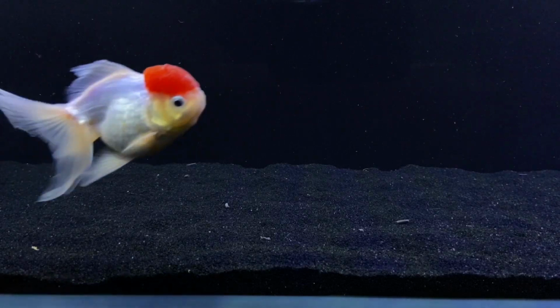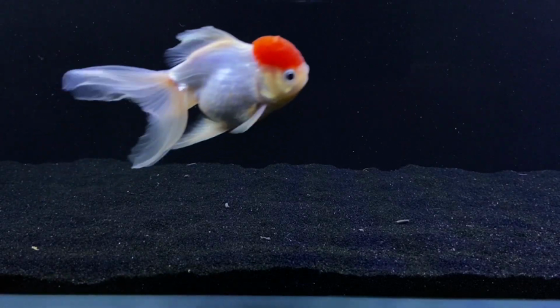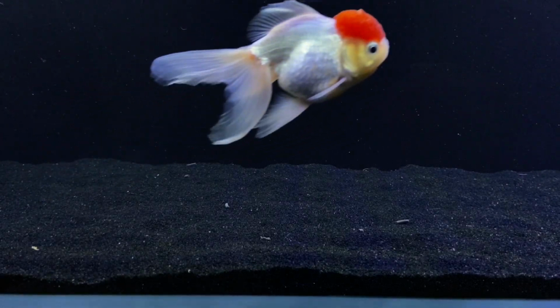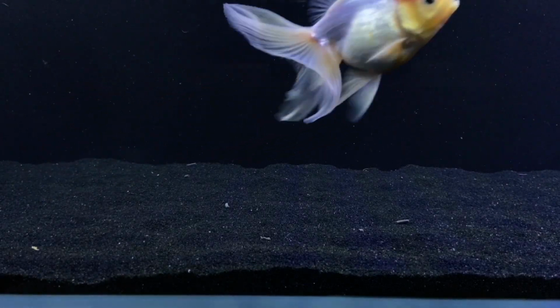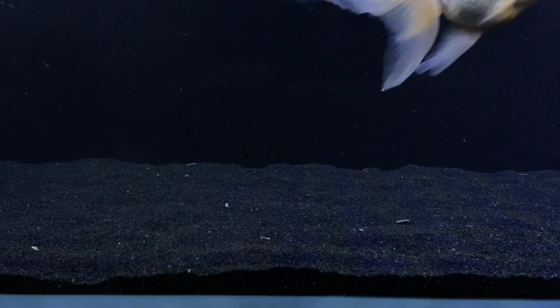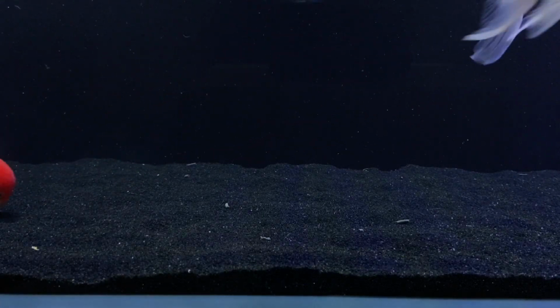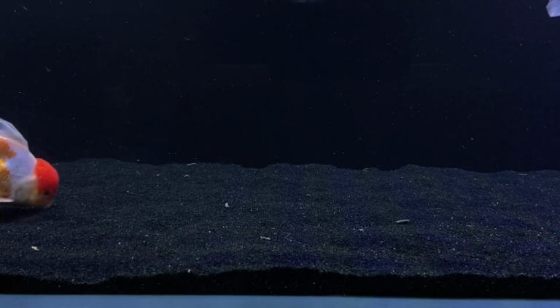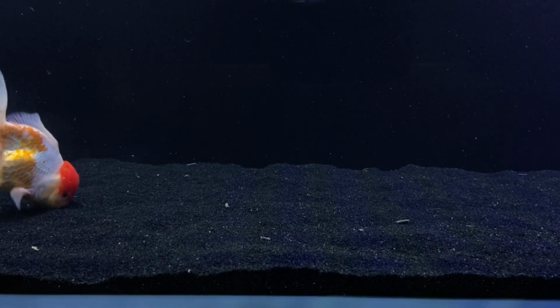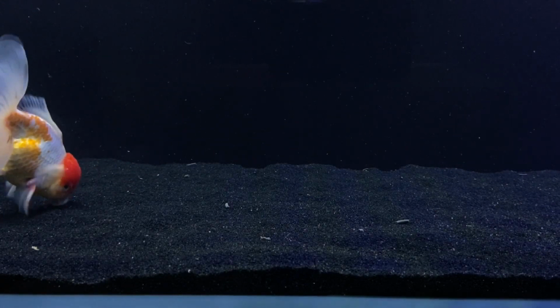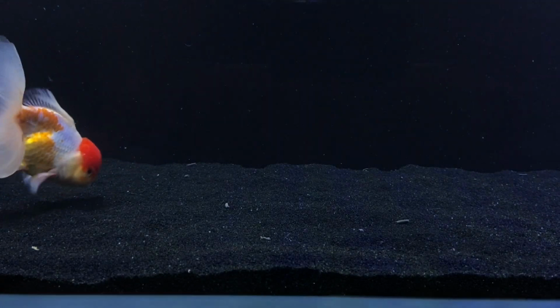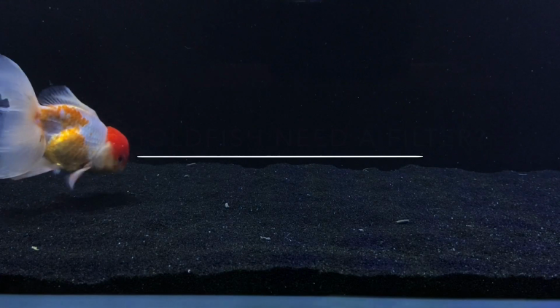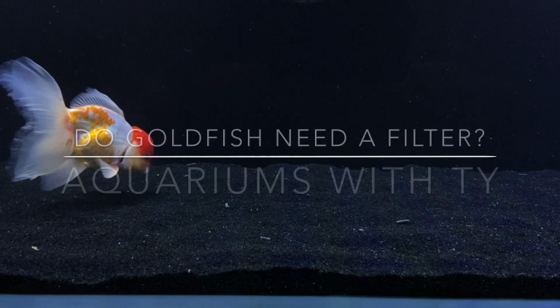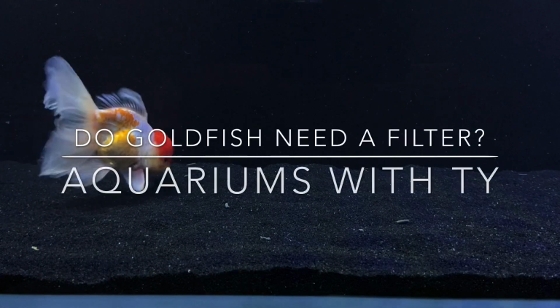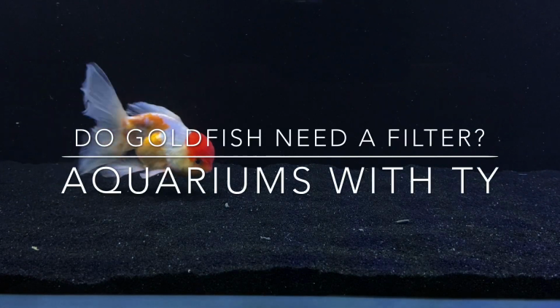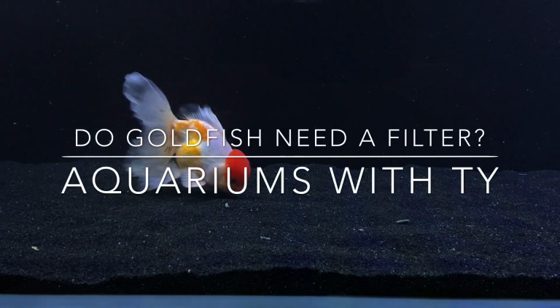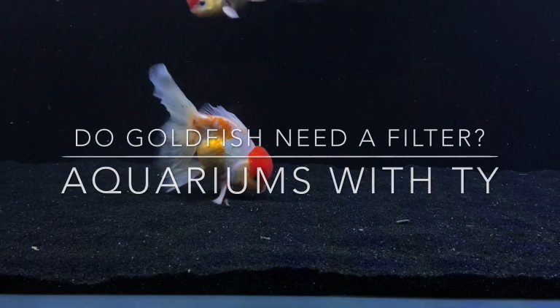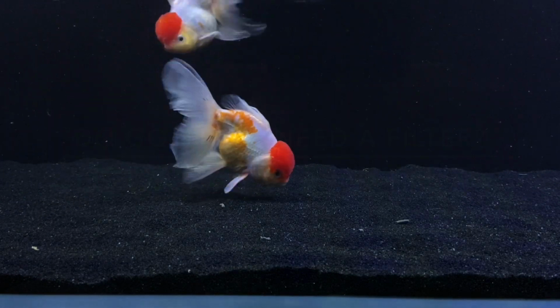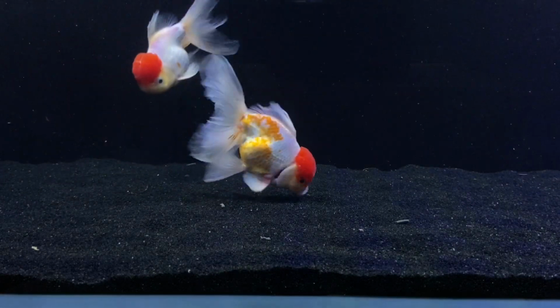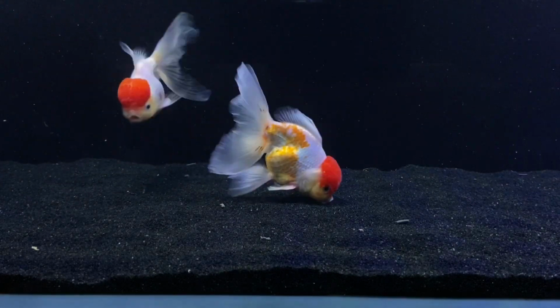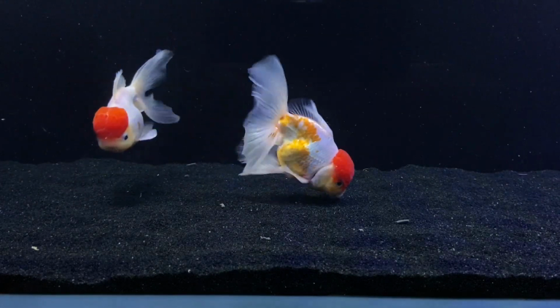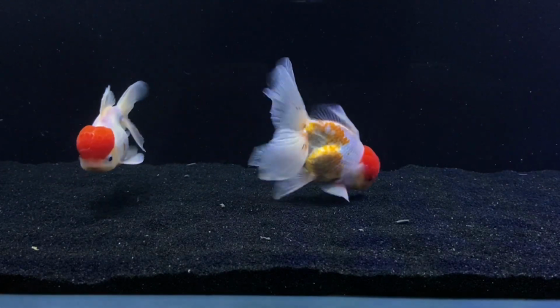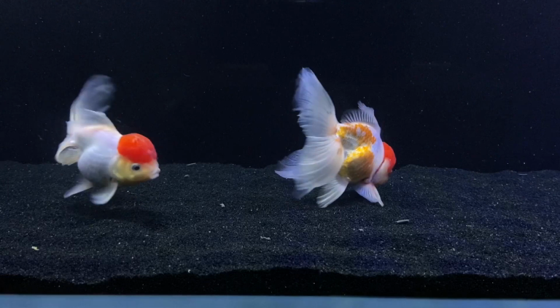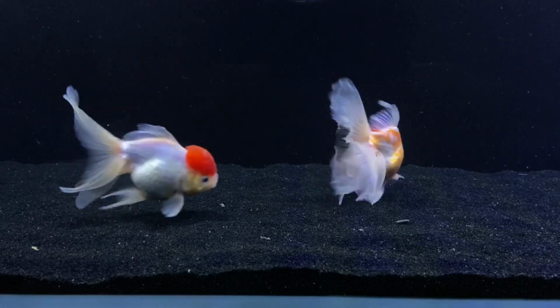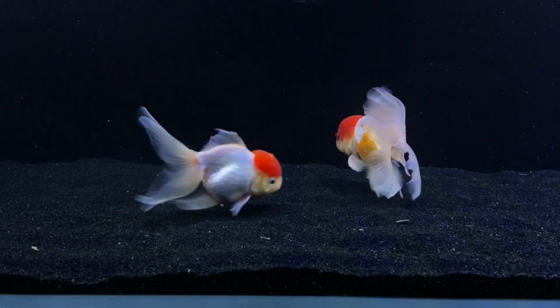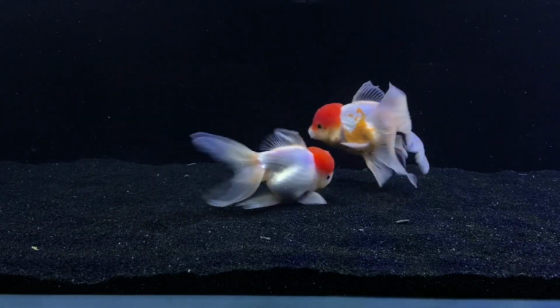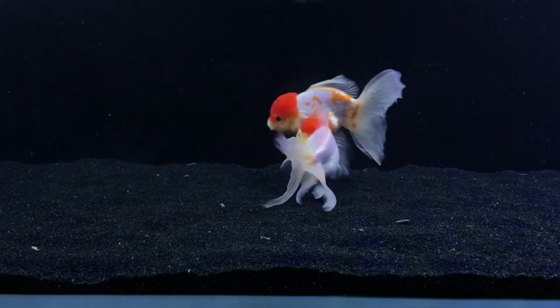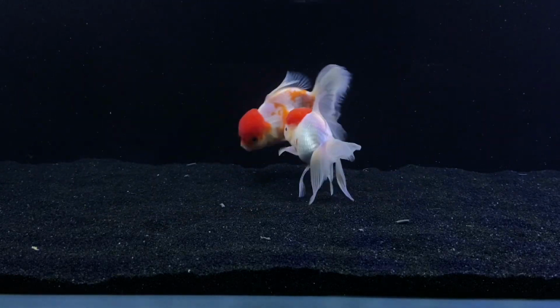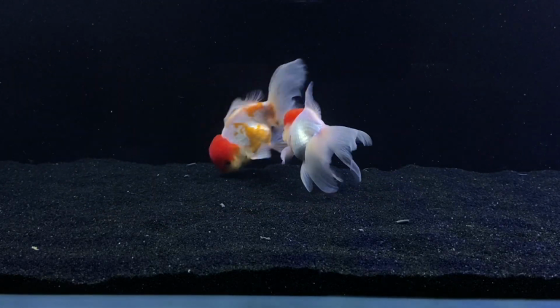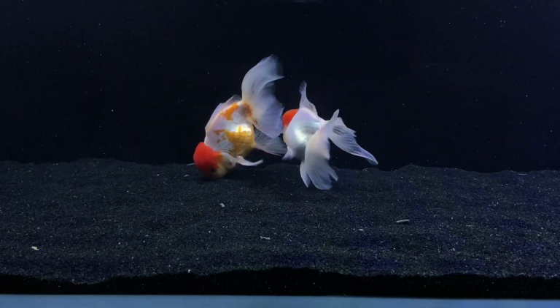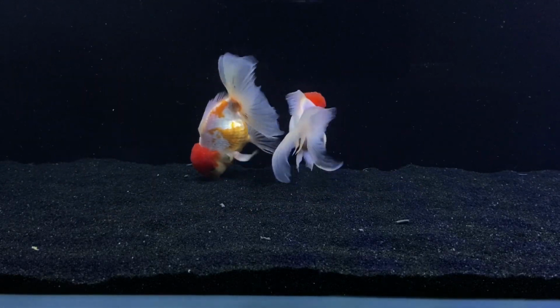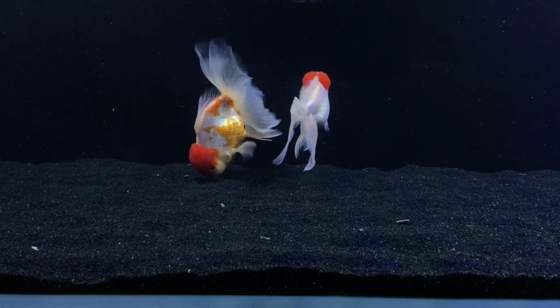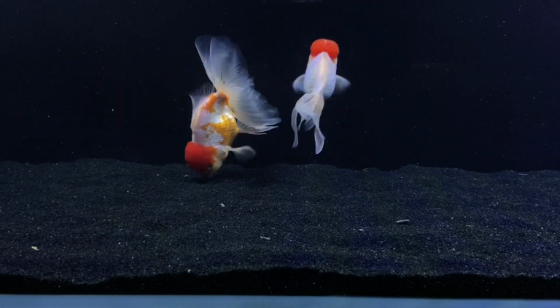Hey, what's up guys, and welcome back to Aquariums with Ty. Today we're going to be talking about: do goldfish need a filter? I get asked this question a lot. If you're into fish keeping, it's probably a no-brainer on the answer to this, but I'm going to explain.